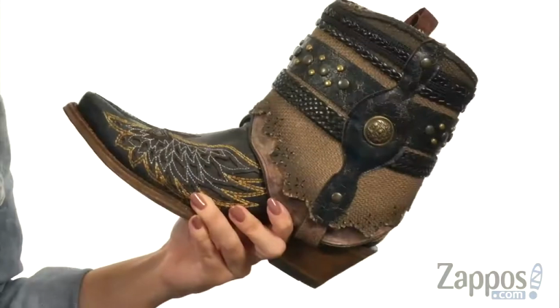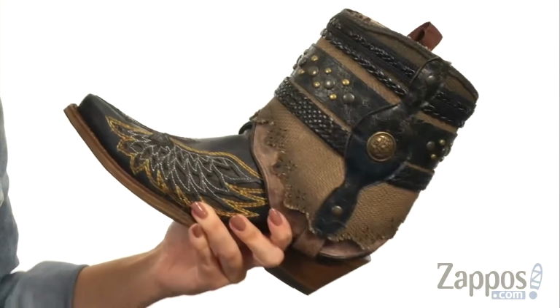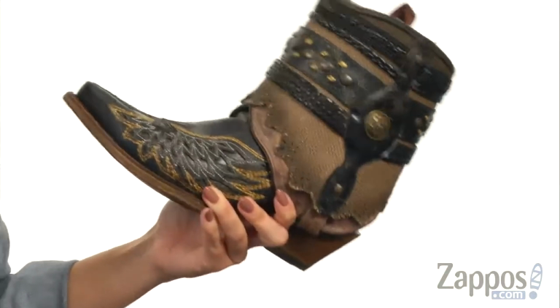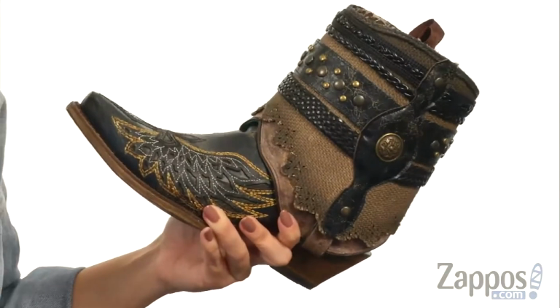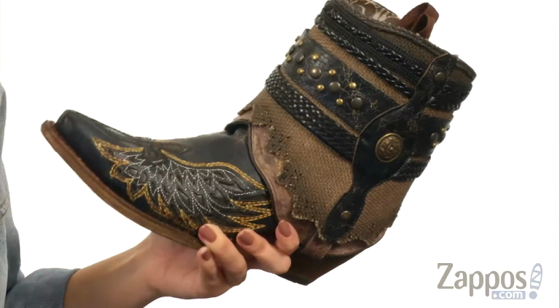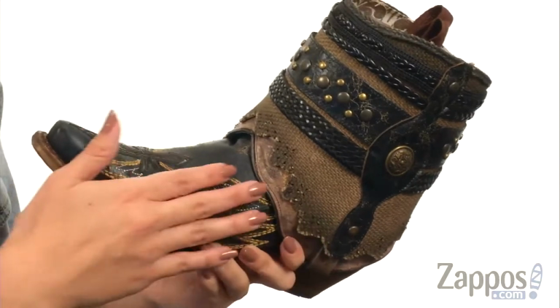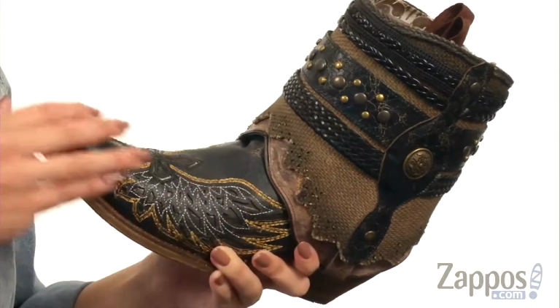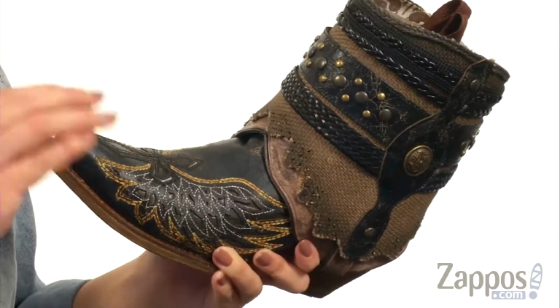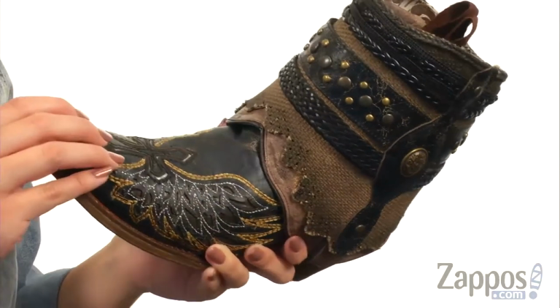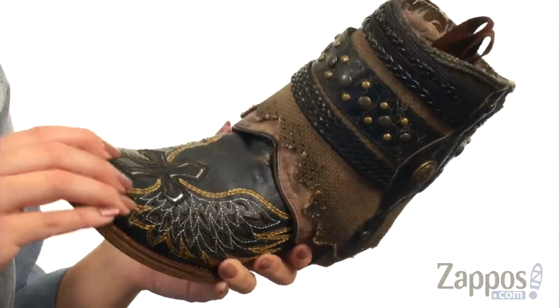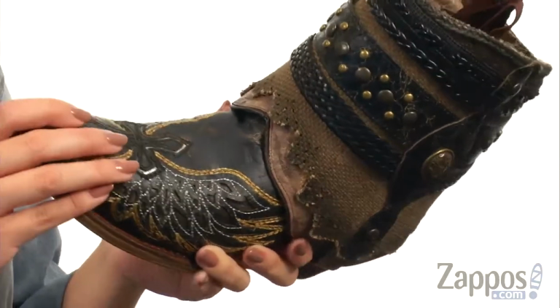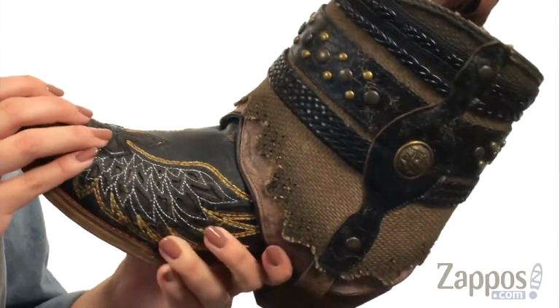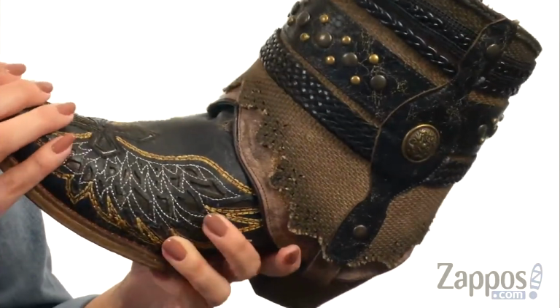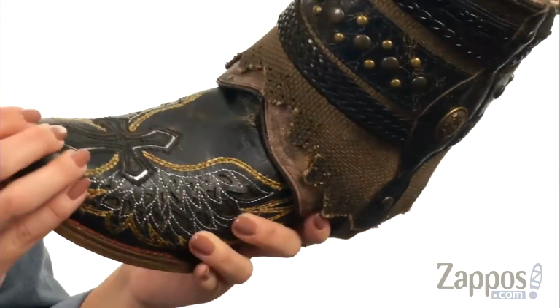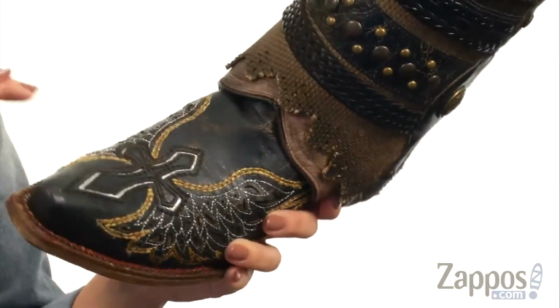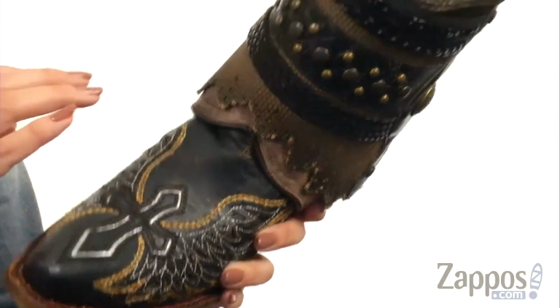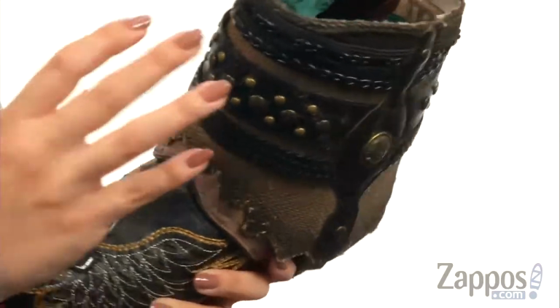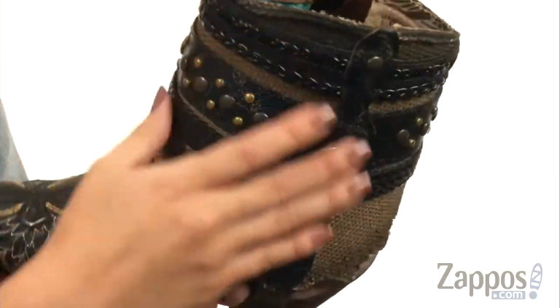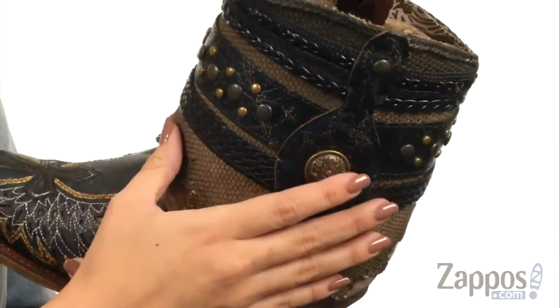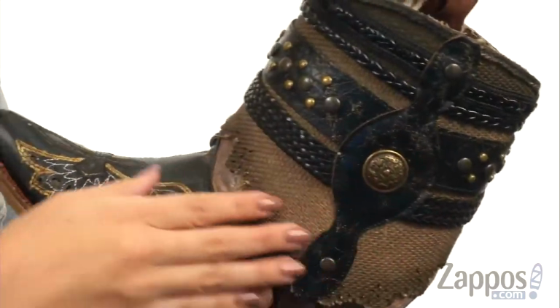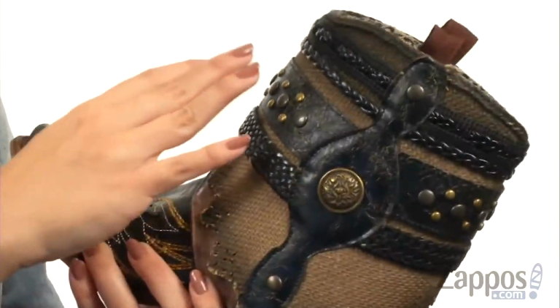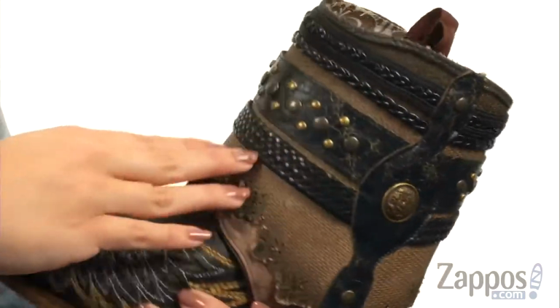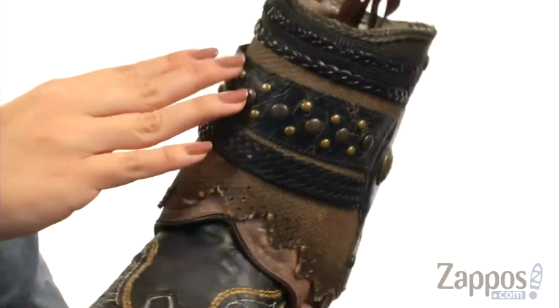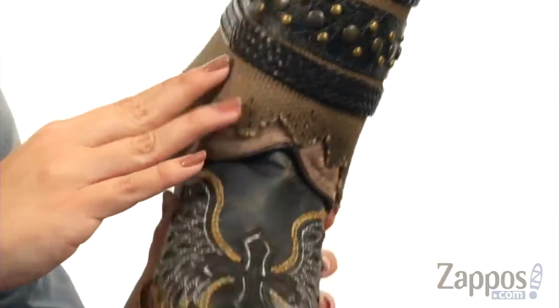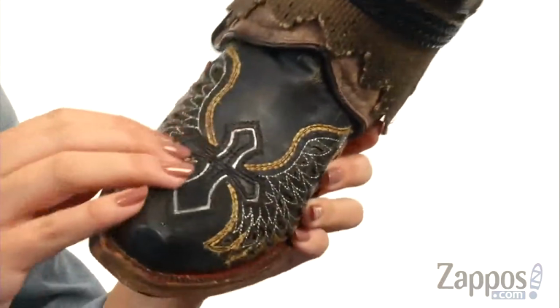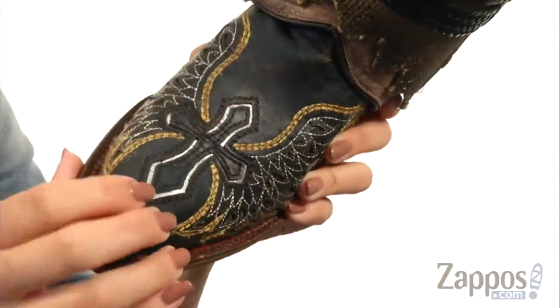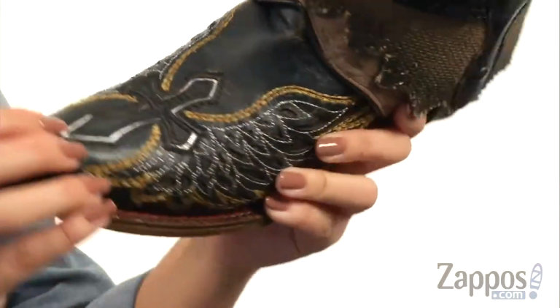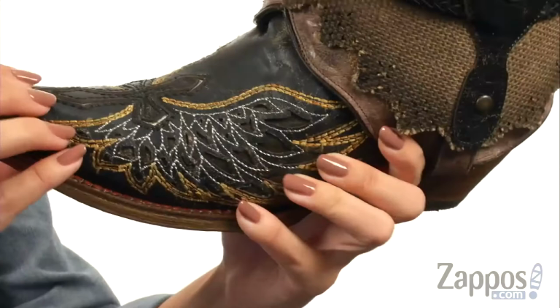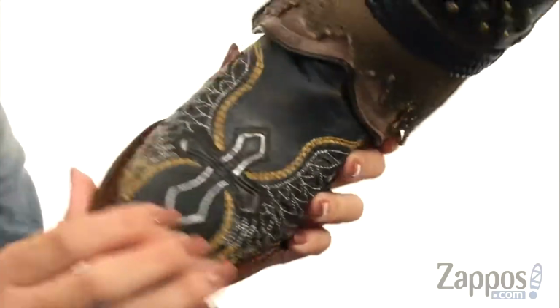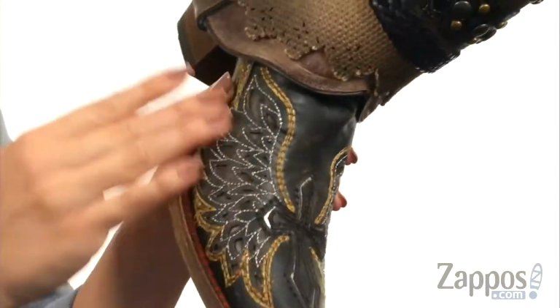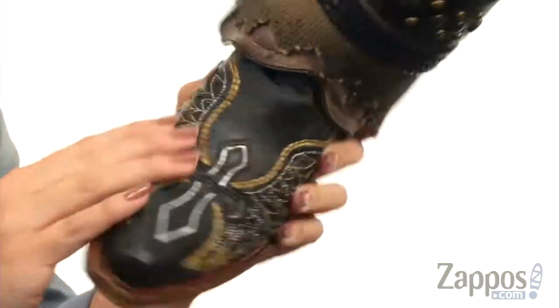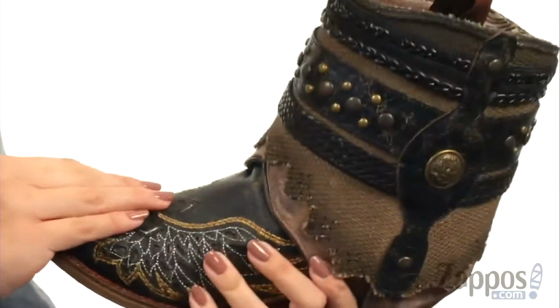This boot is pretty sweet. Look at this — it's got a genuine handcrafted leather upper with a cool crackled finish. You have tons of woven textile trim, braided leather straps, a set of details all over, and I love that design here on the vamp. It's really cool.